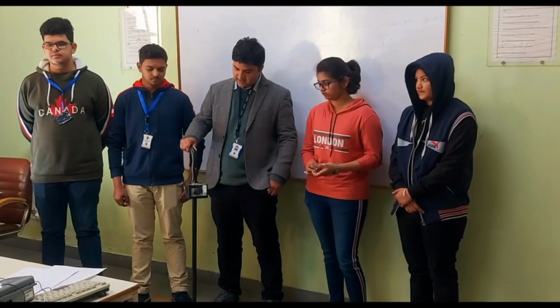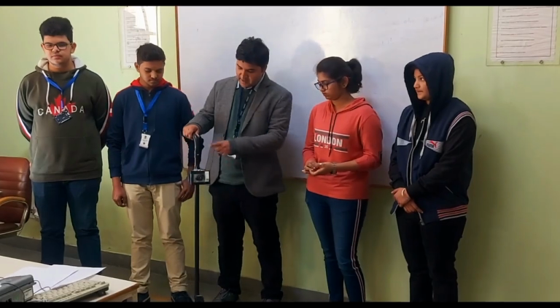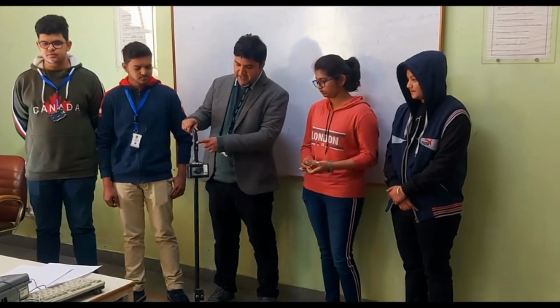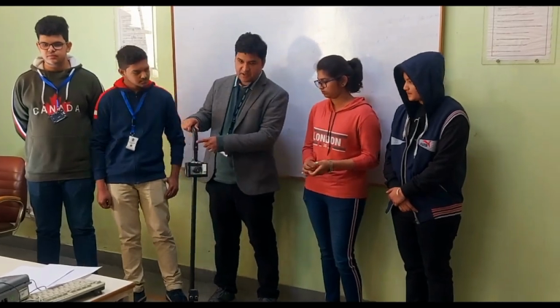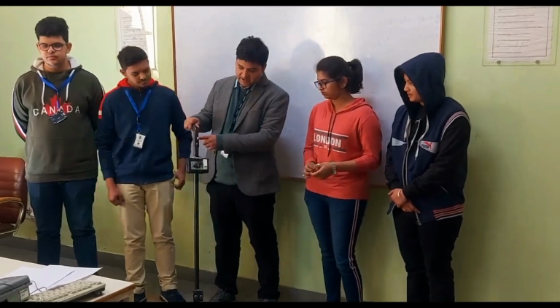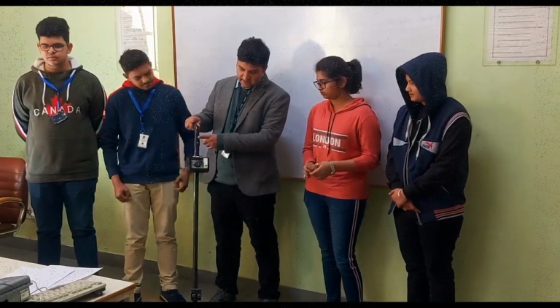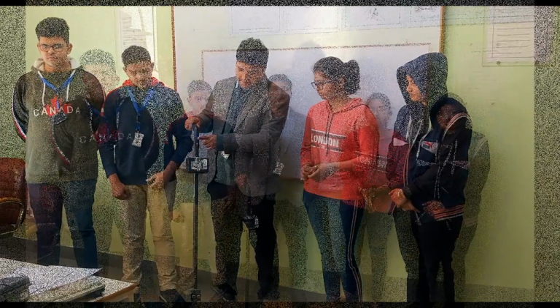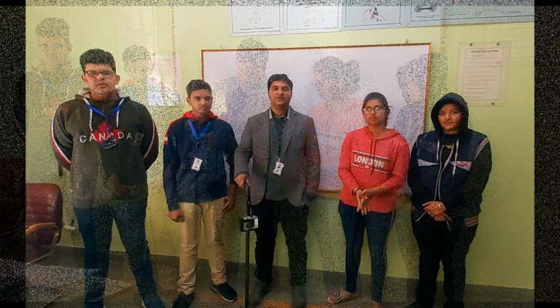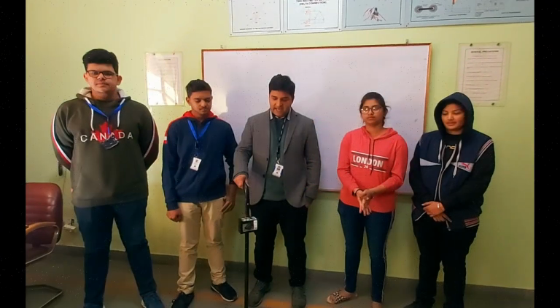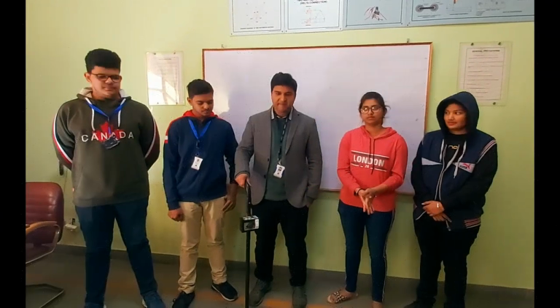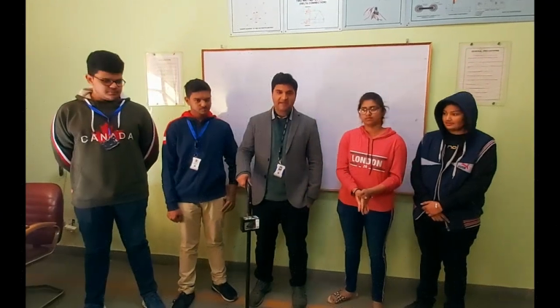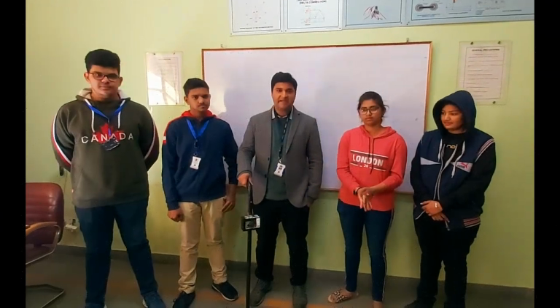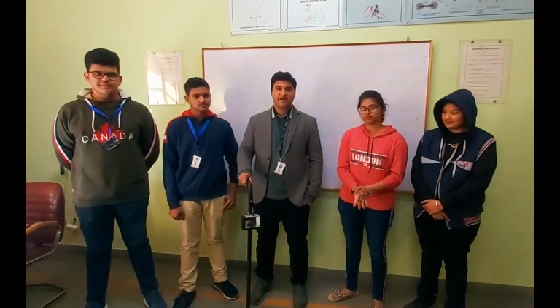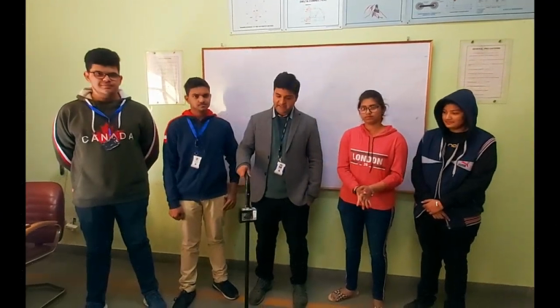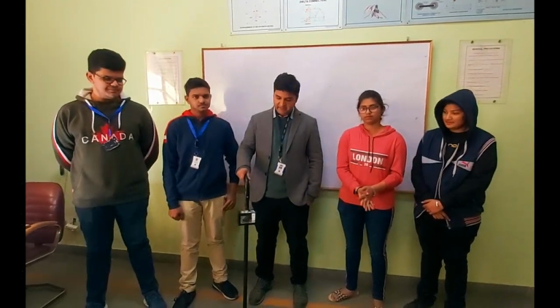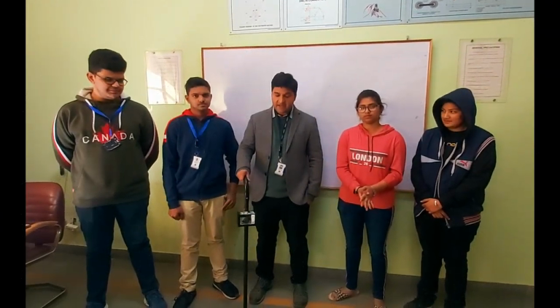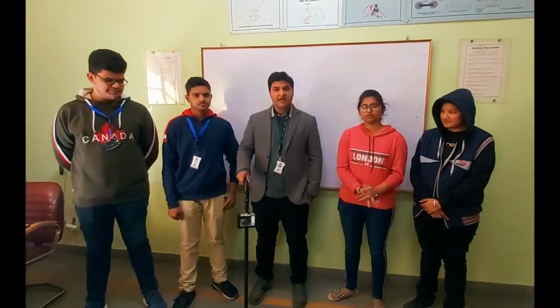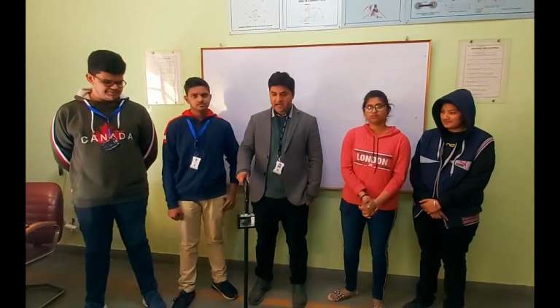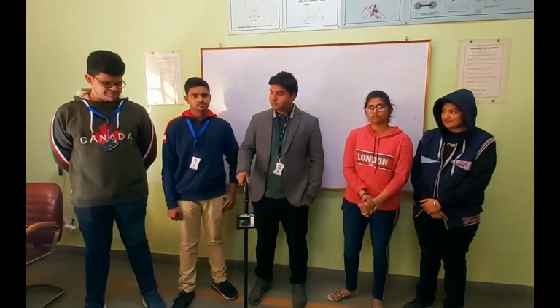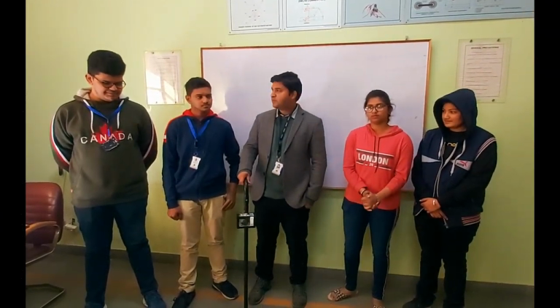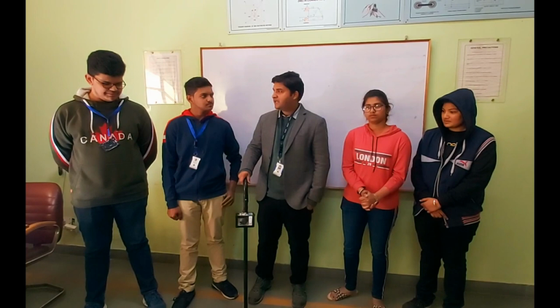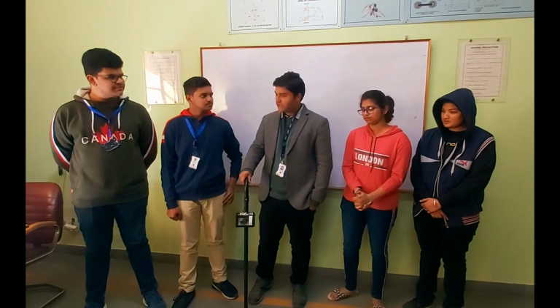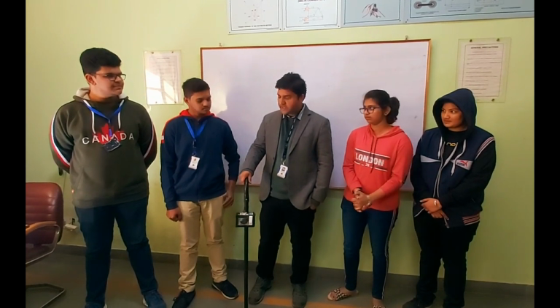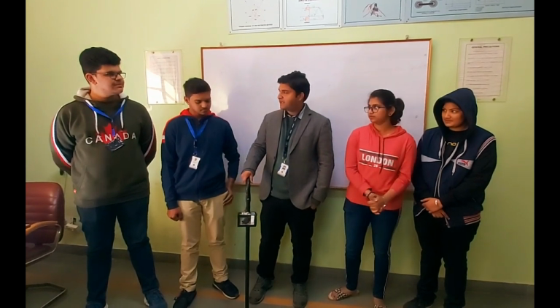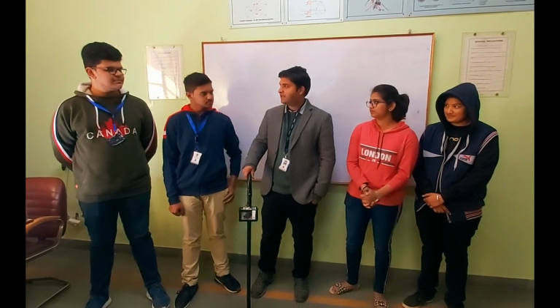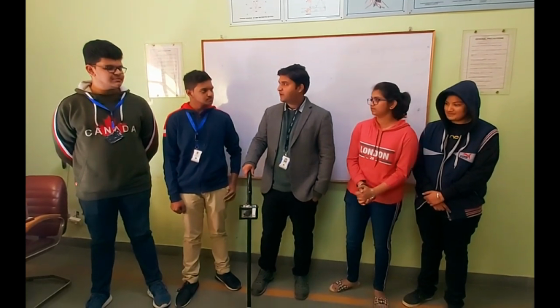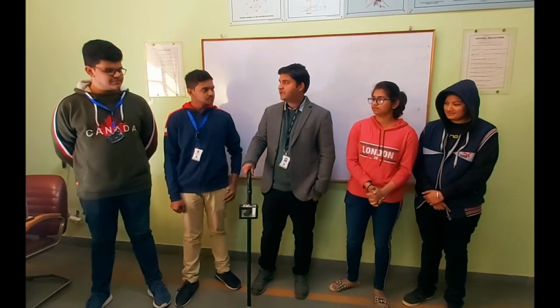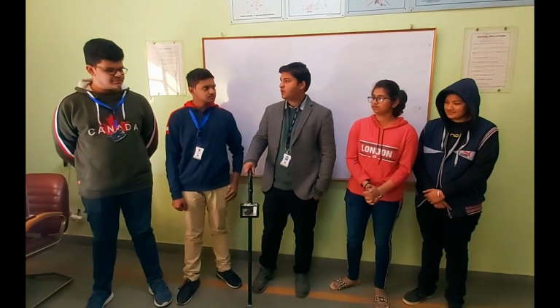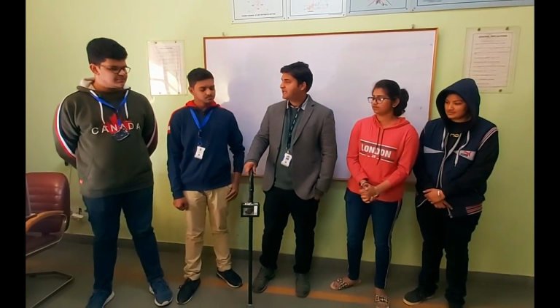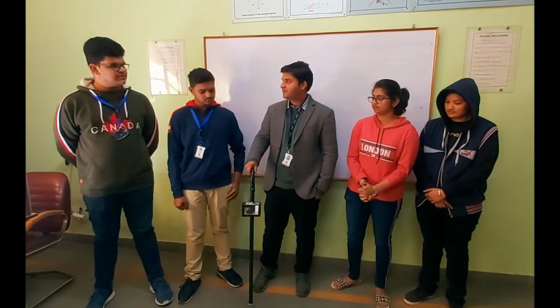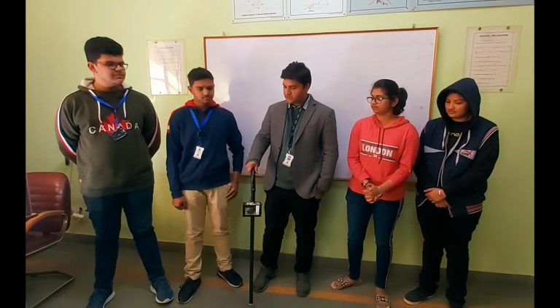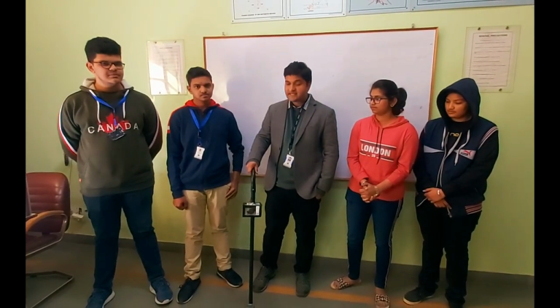This is the smart blind stick, you can see here. Today we are going to talk about smart blind stick. We will ask the kids how they made it and how much it cost. So let's start.